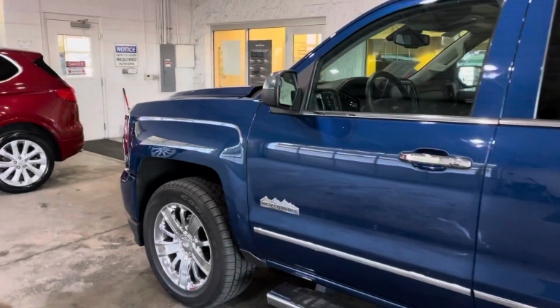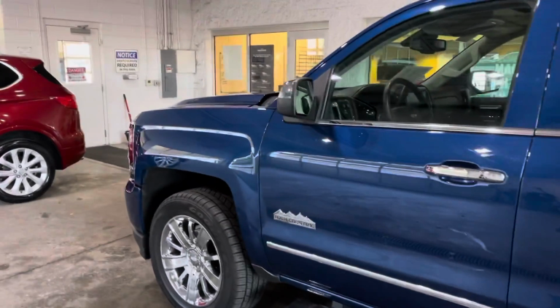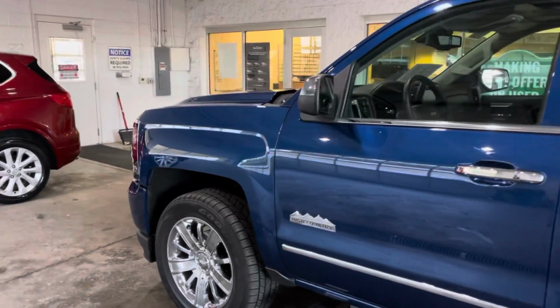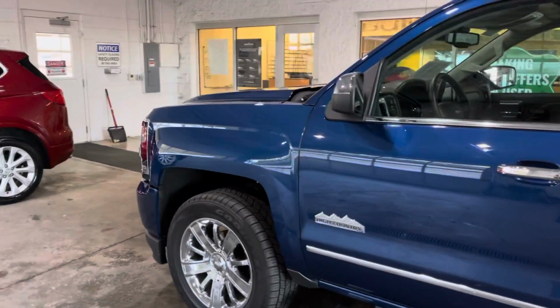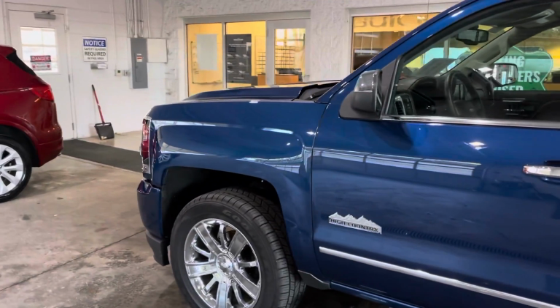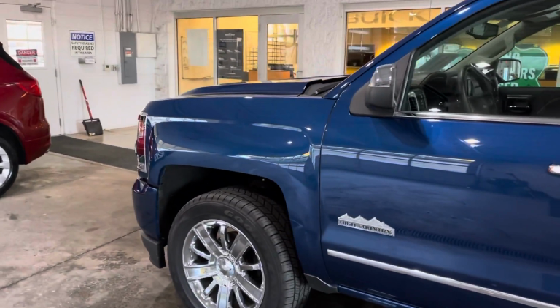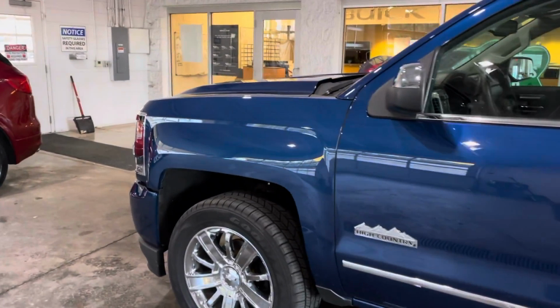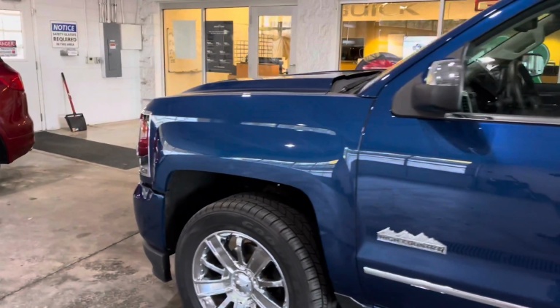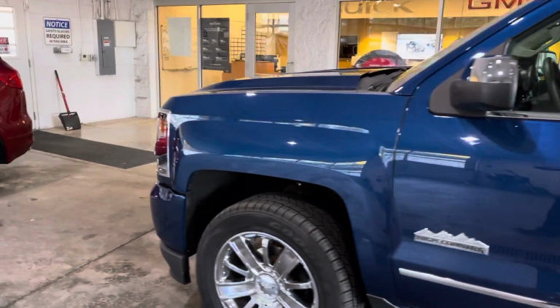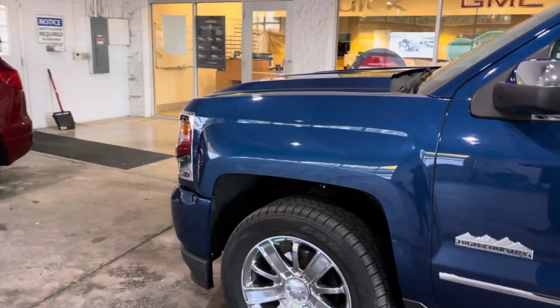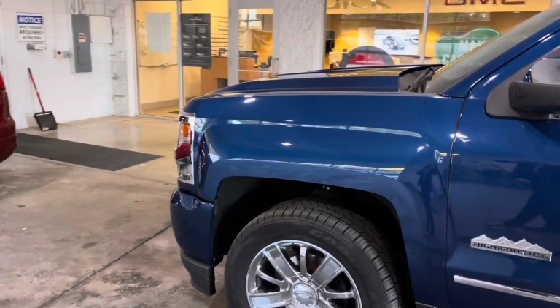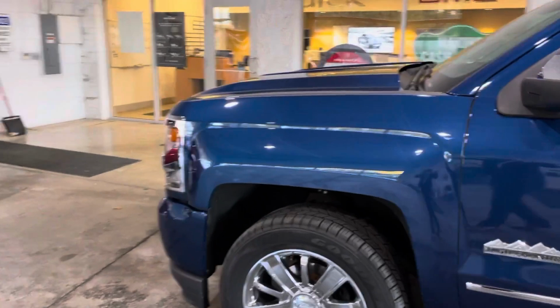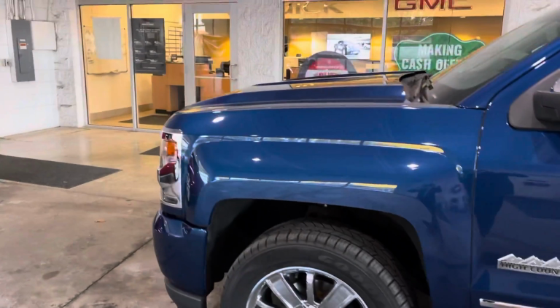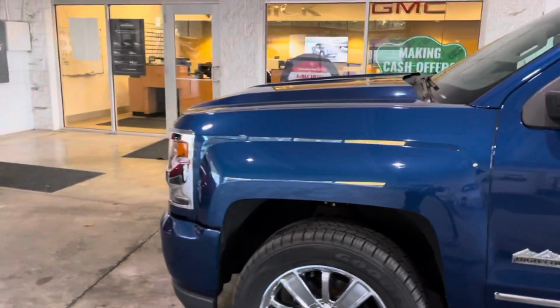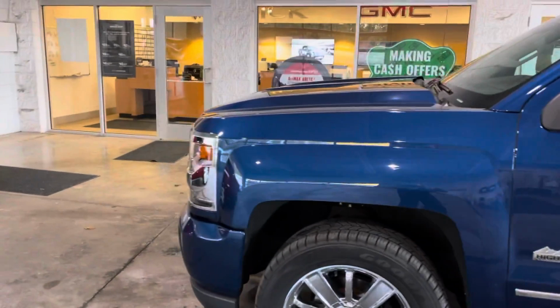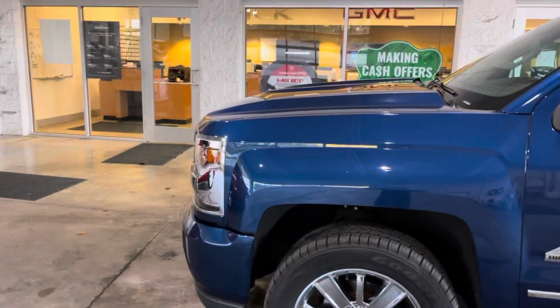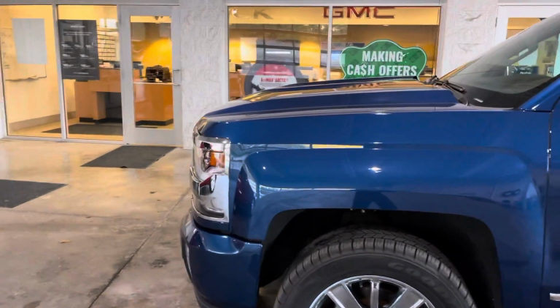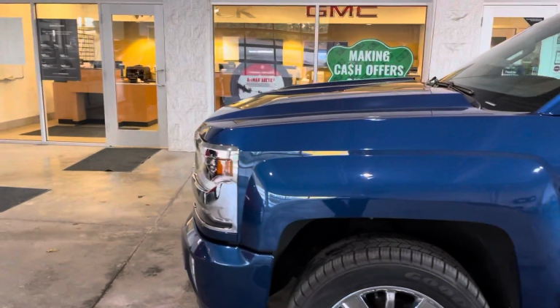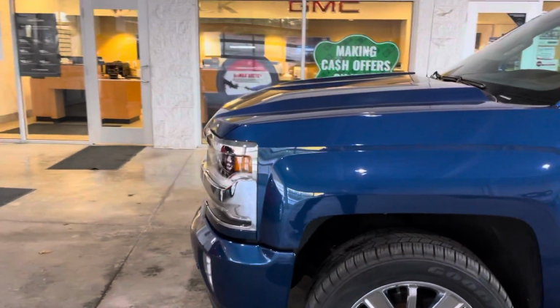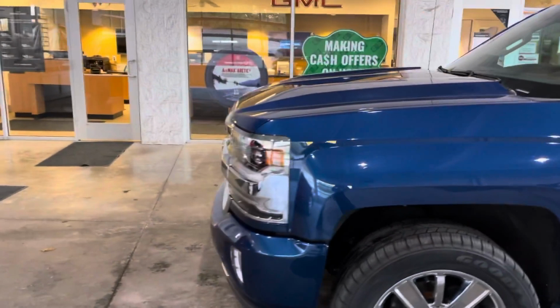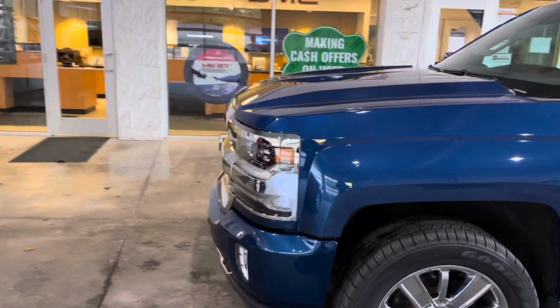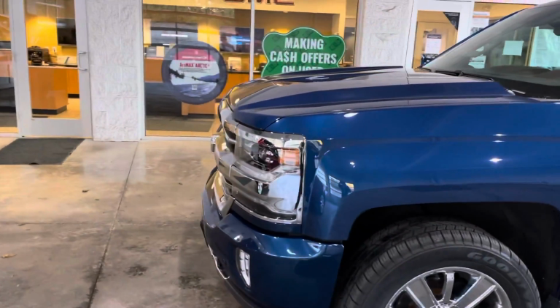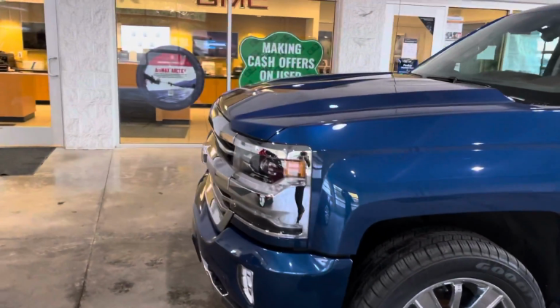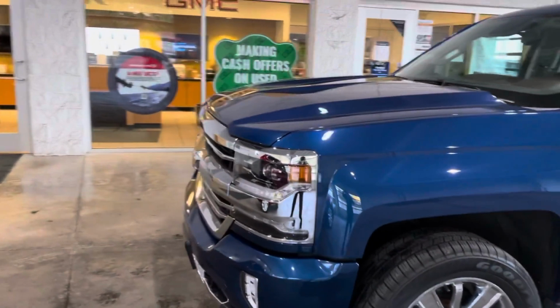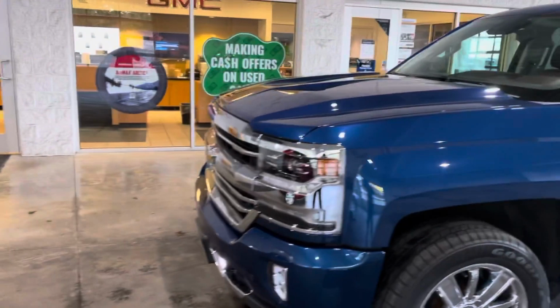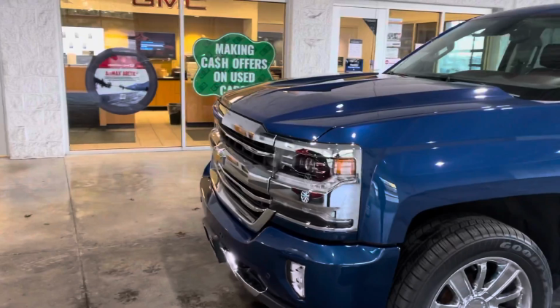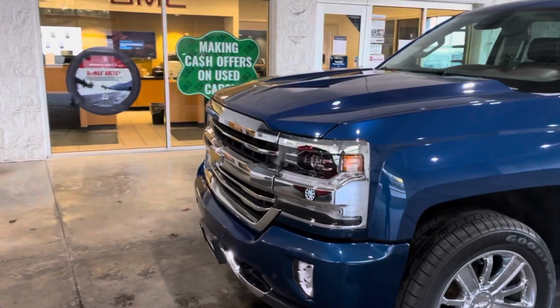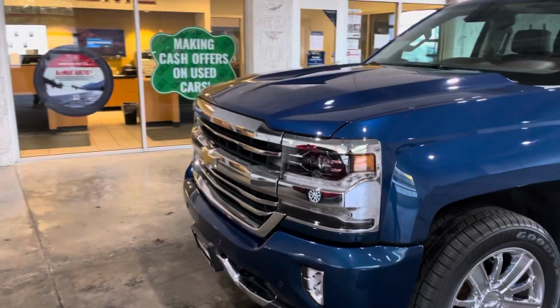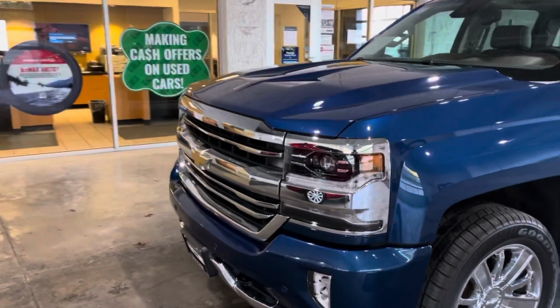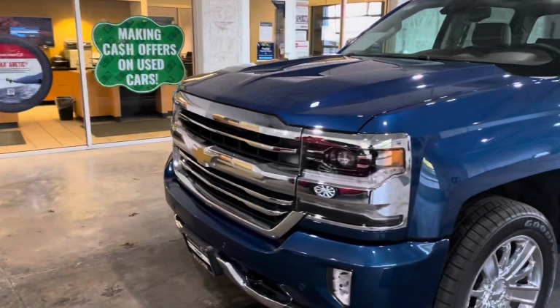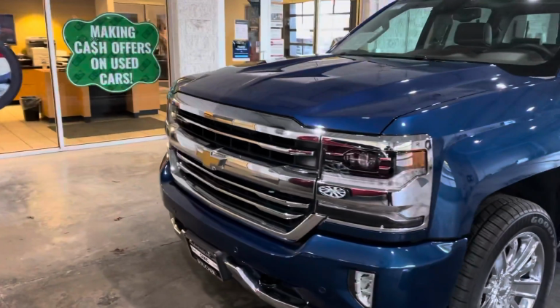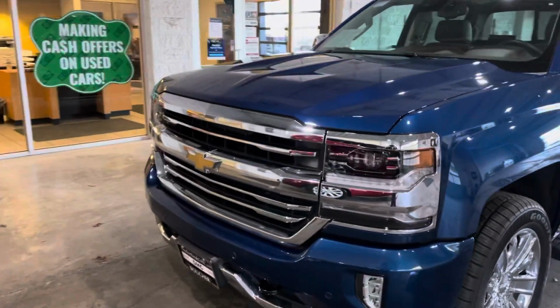This one was a local trade-in of ours, traded in for a new GMC Sierra Heavy Duty, and it comes fully inspected by our factory certified technicians, and priced to sell as part of our March Madness specials here at Boucher.